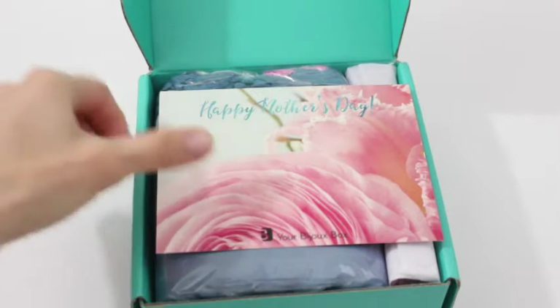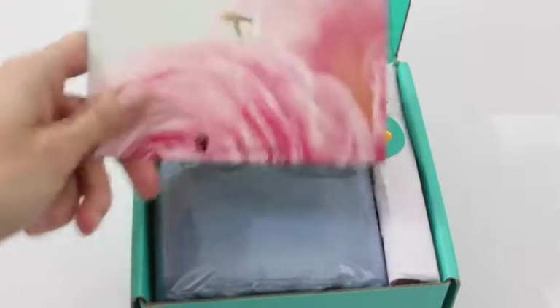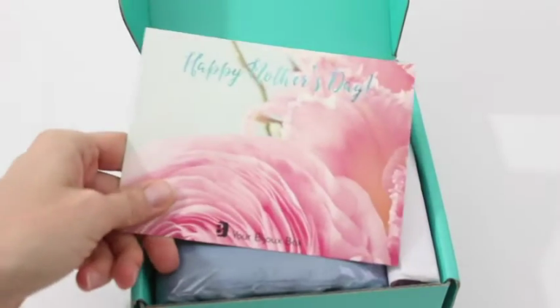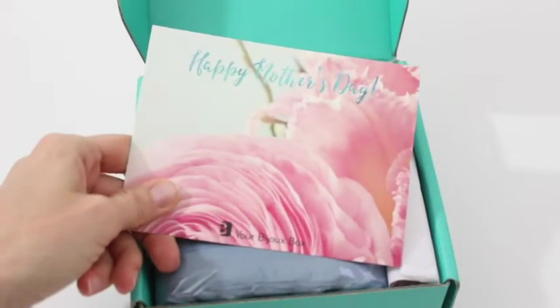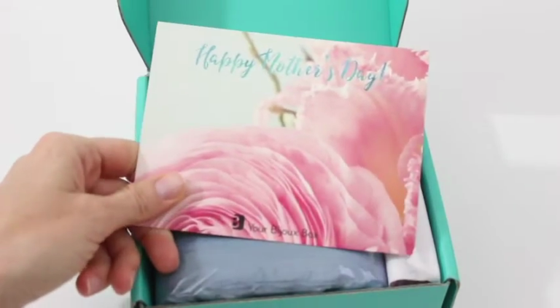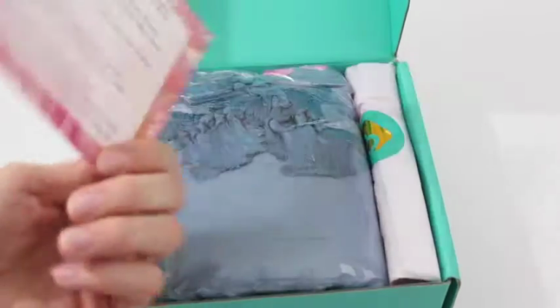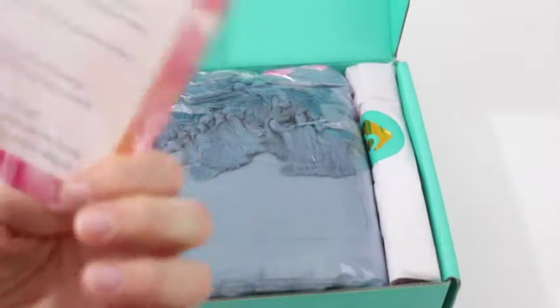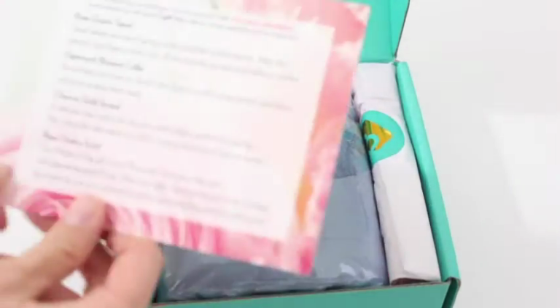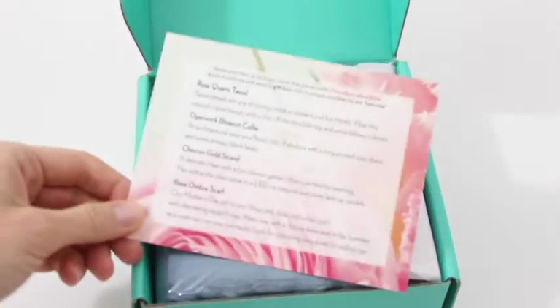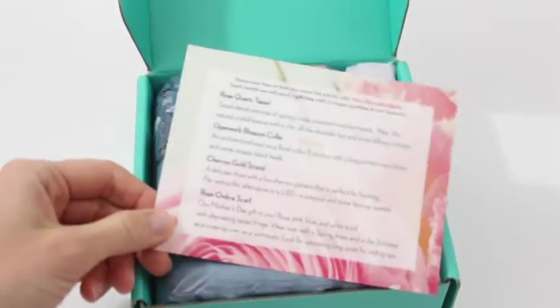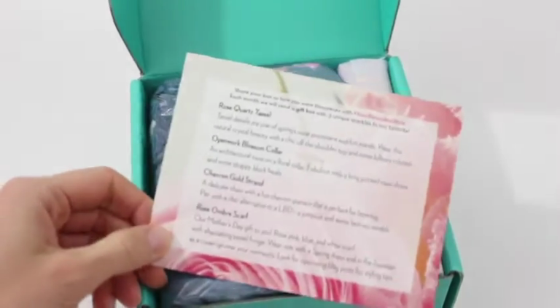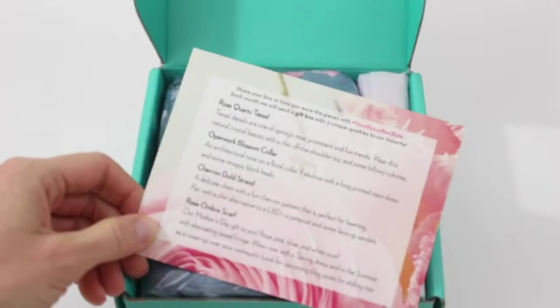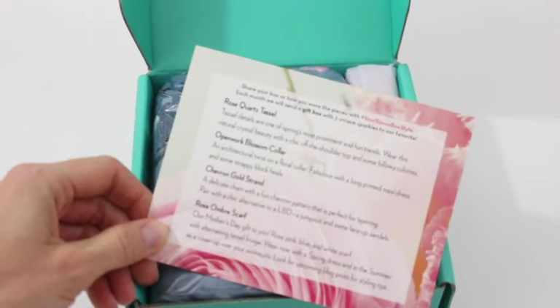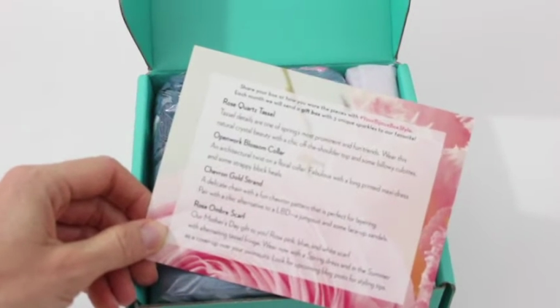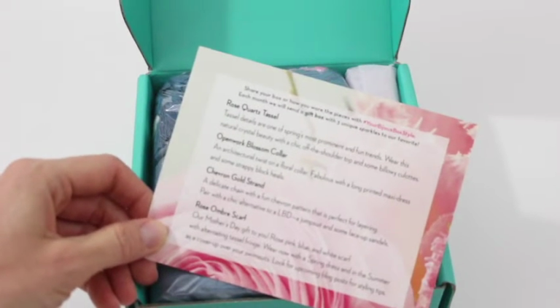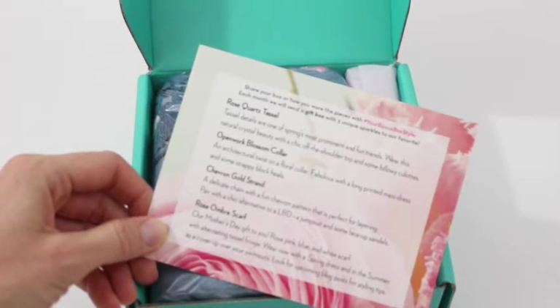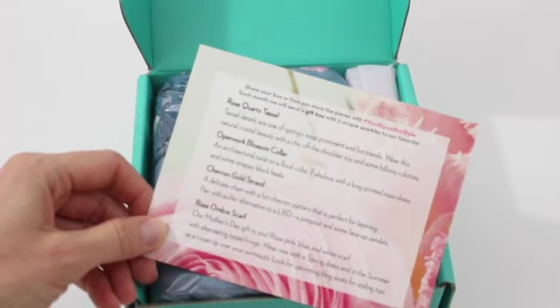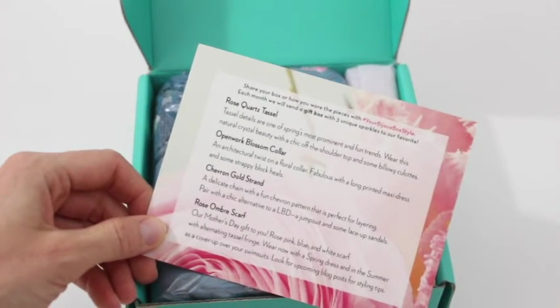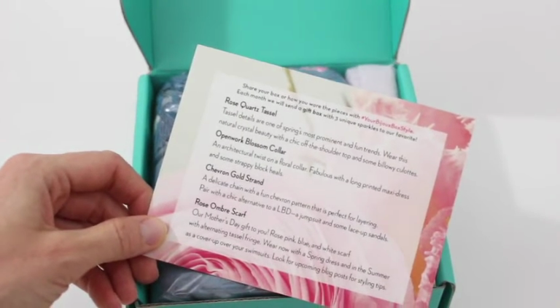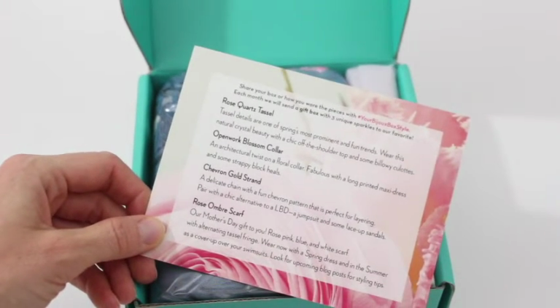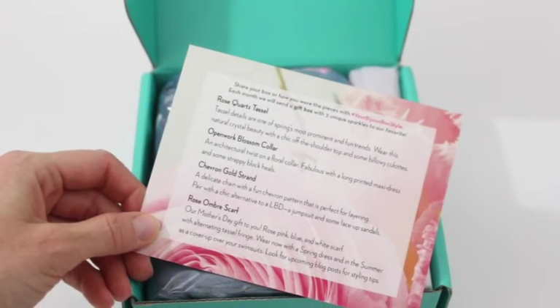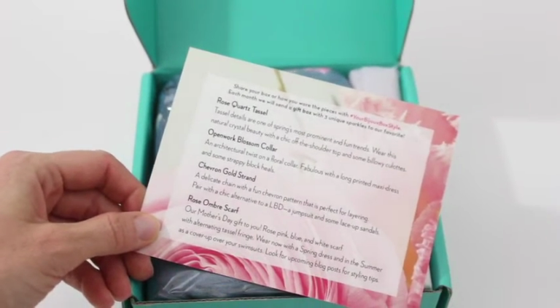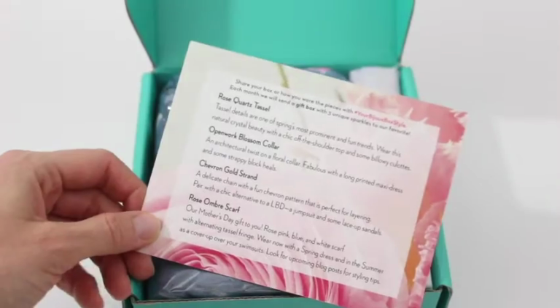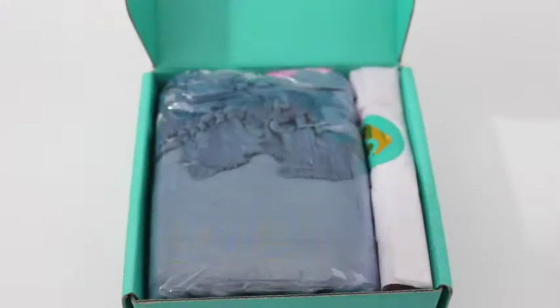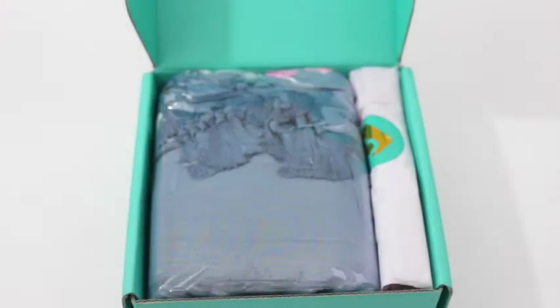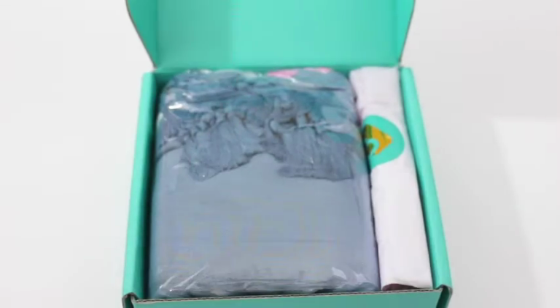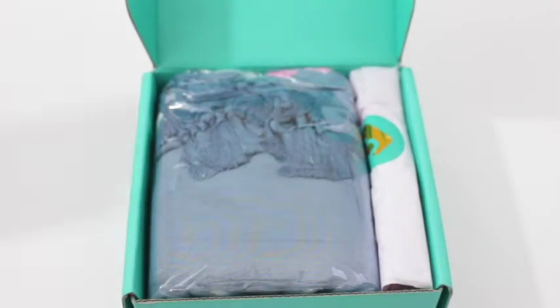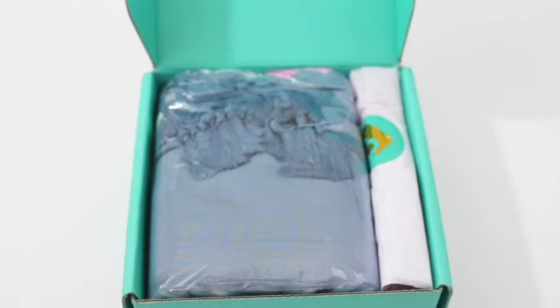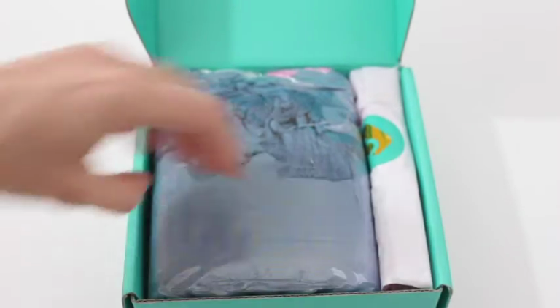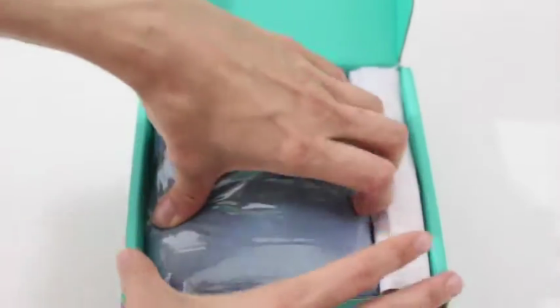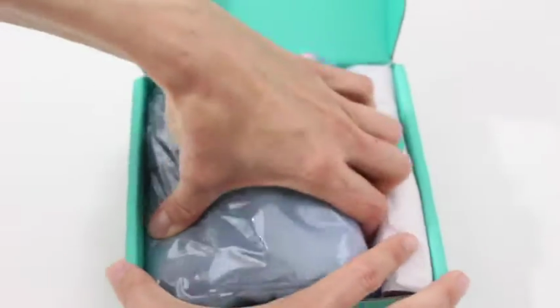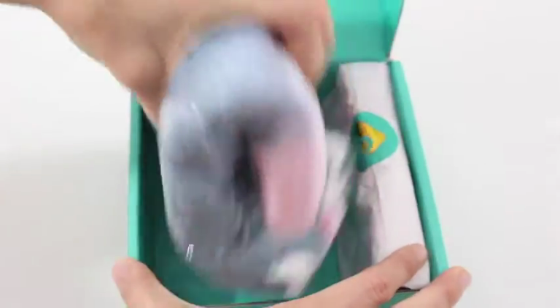They always have a cute little card. This one says Happy Mother's Day and on the back it talks about the items we received. I see four items listed on this card — how fun is that! That means we got a bonus item, and I bet you it's this thing right here that's taking up all of the room.